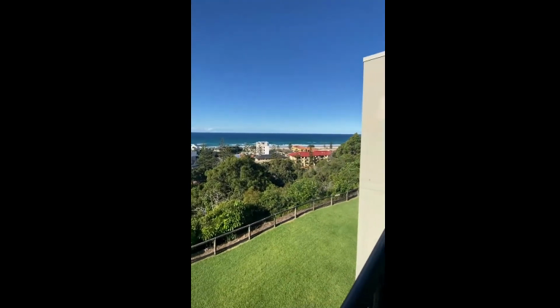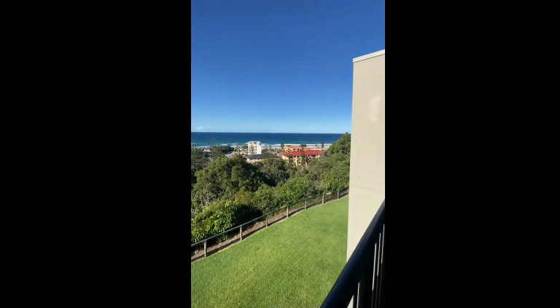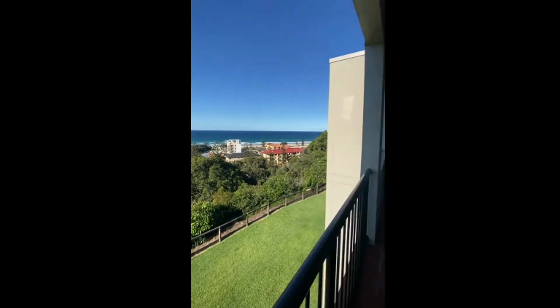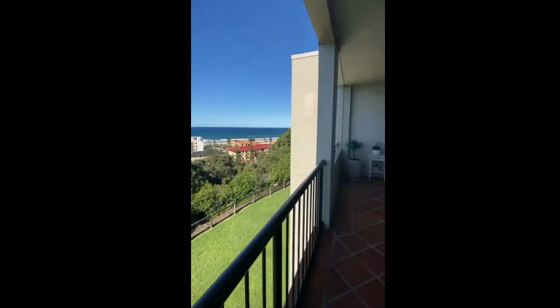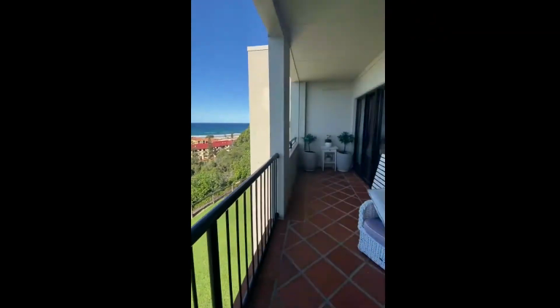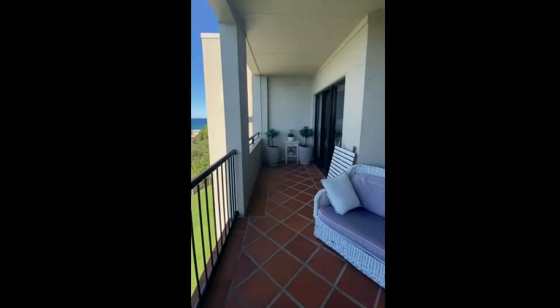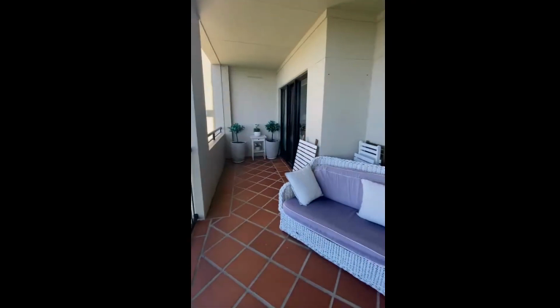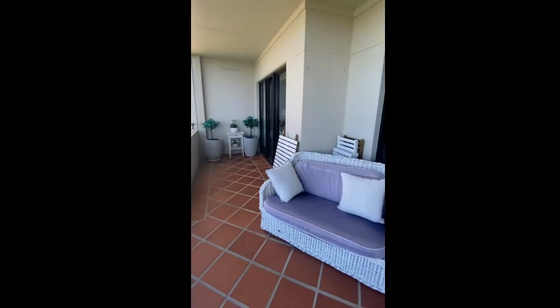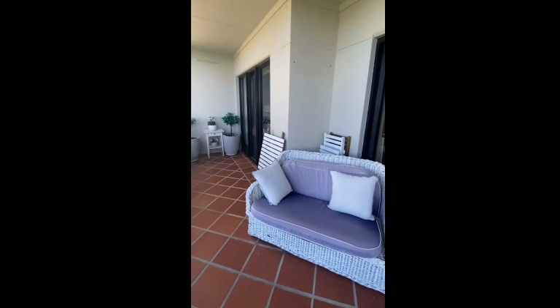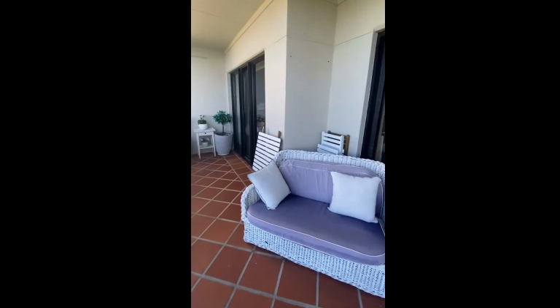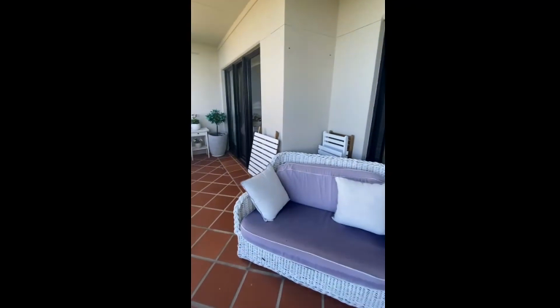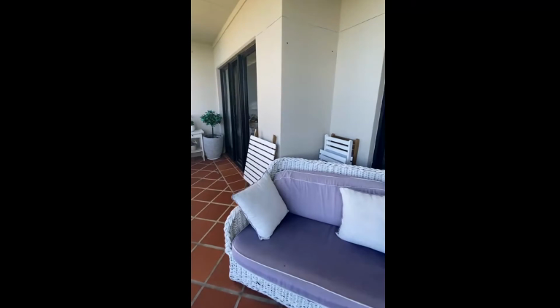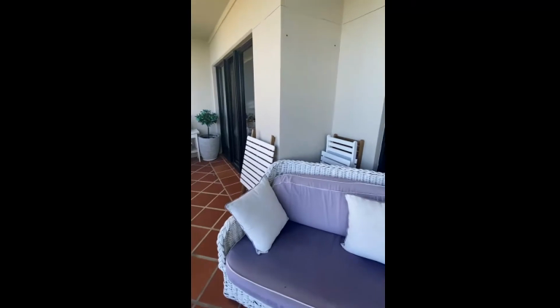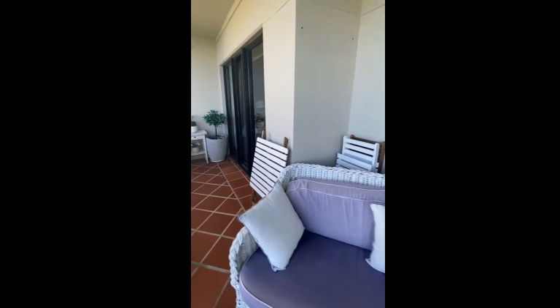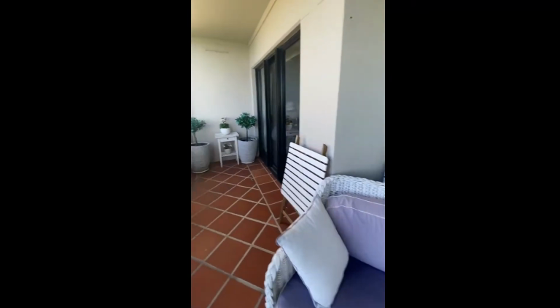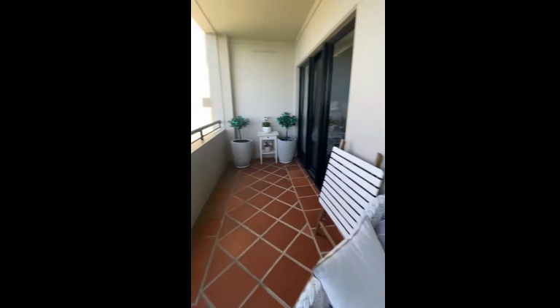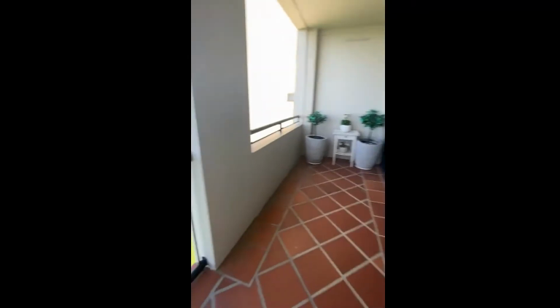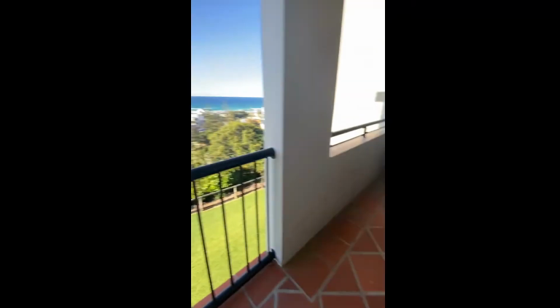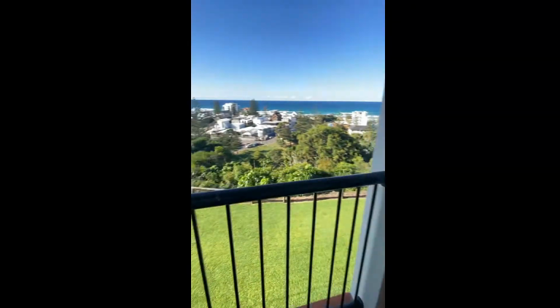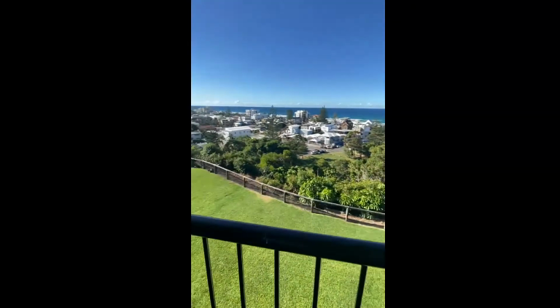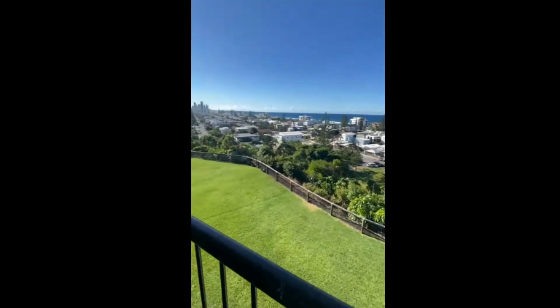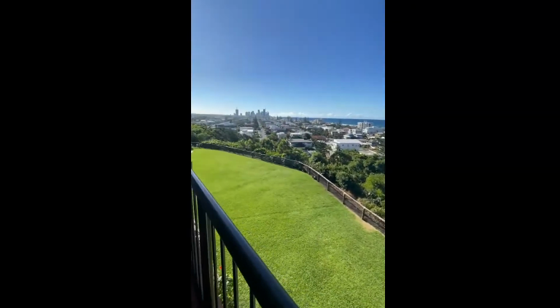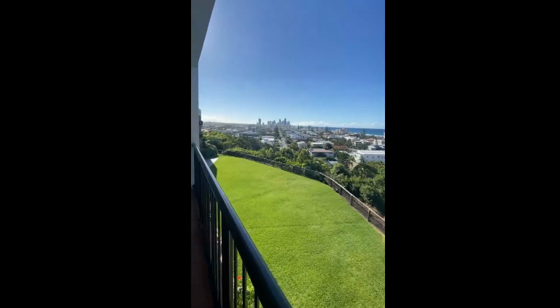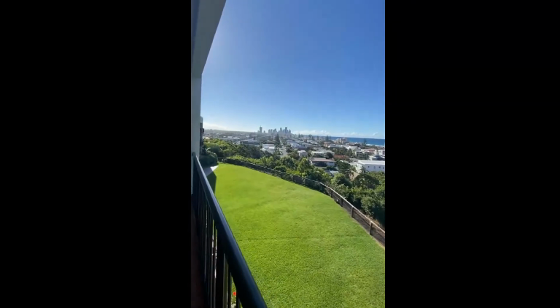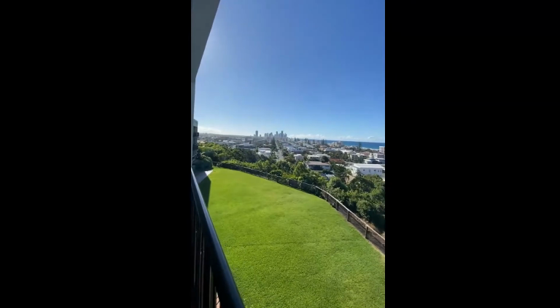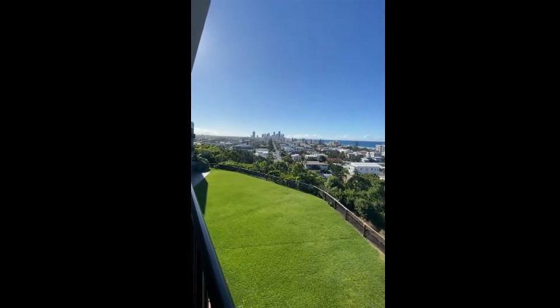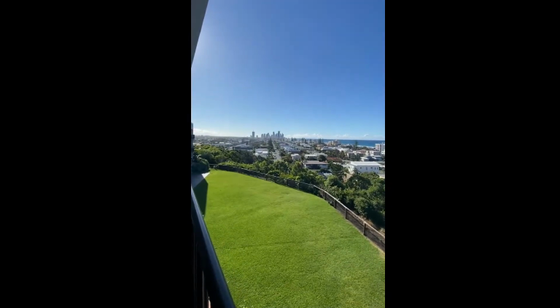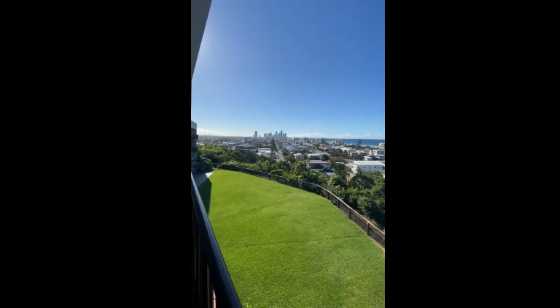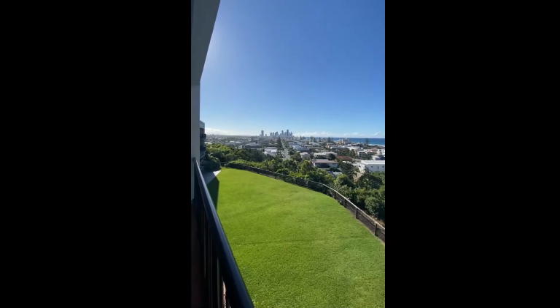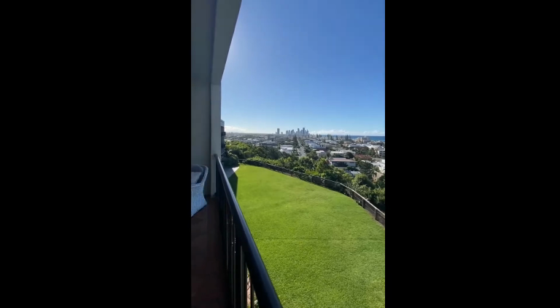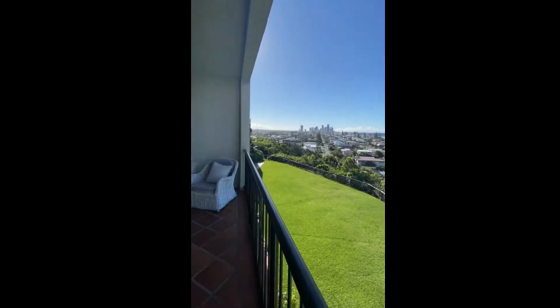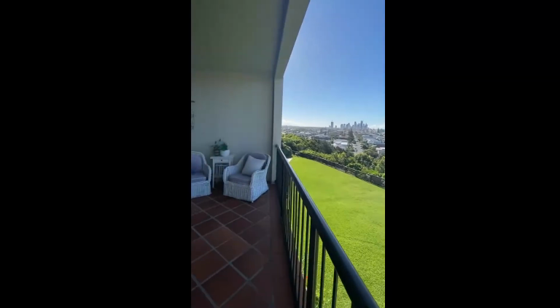Also at night time, you can sit and have your dinner or breakfast during the day and enjoy the night view — it's very special.